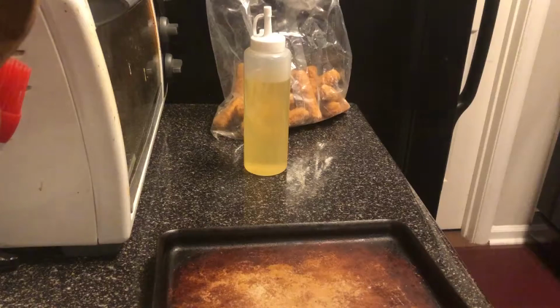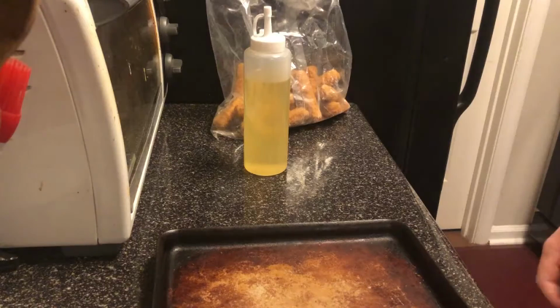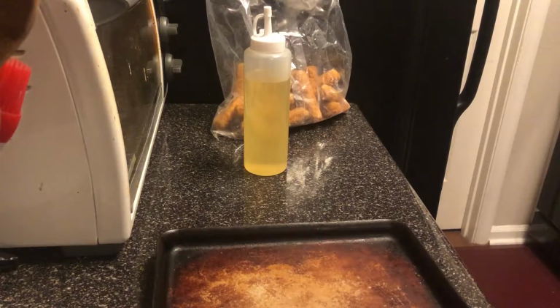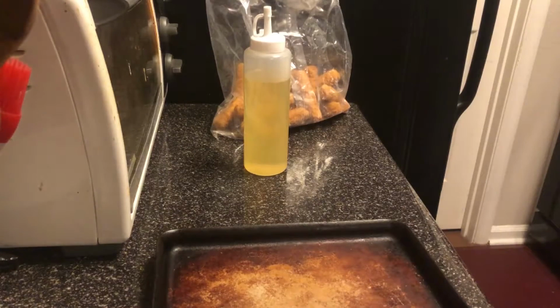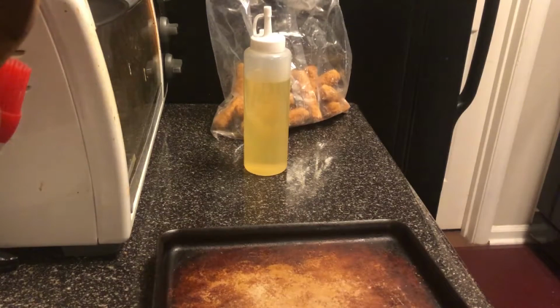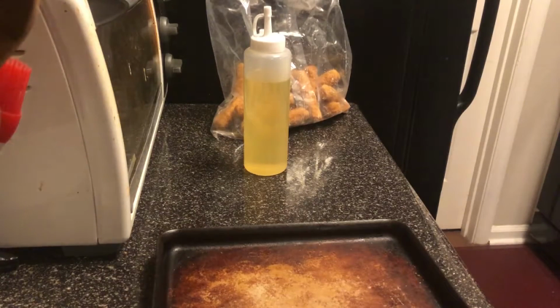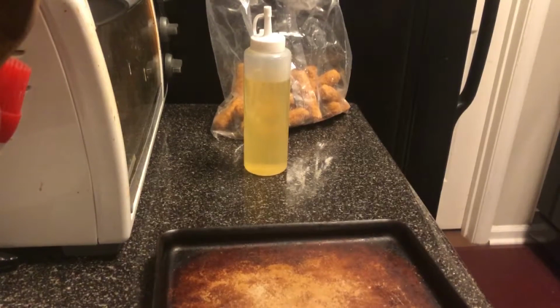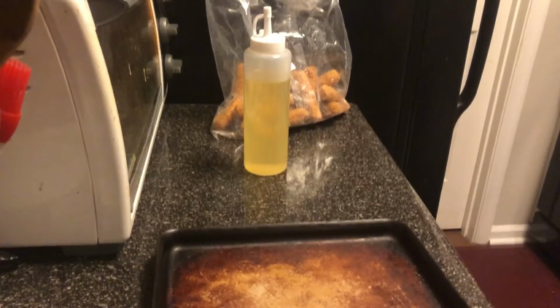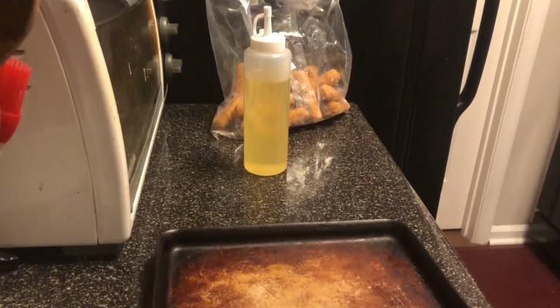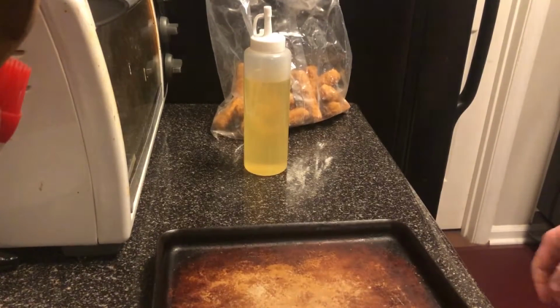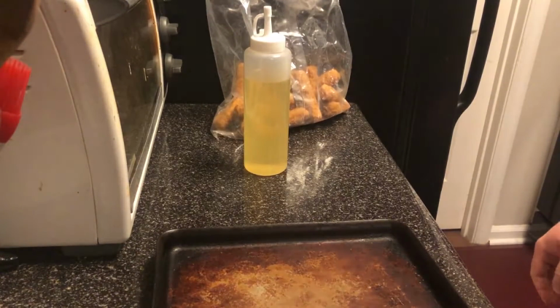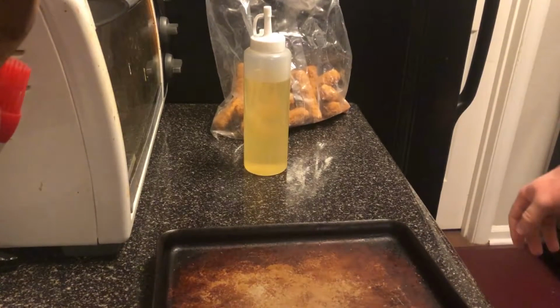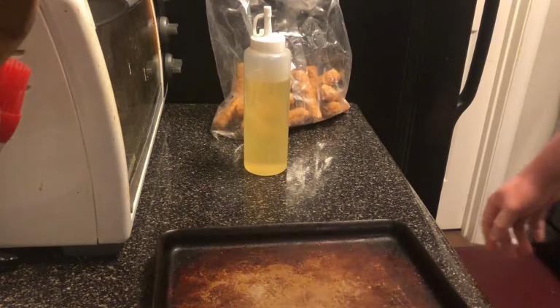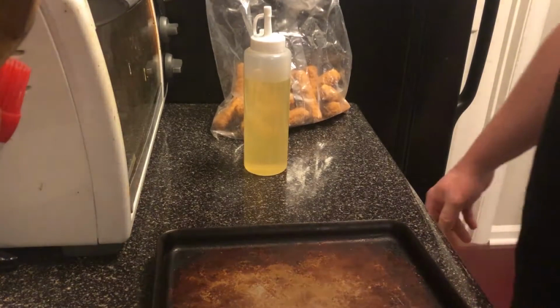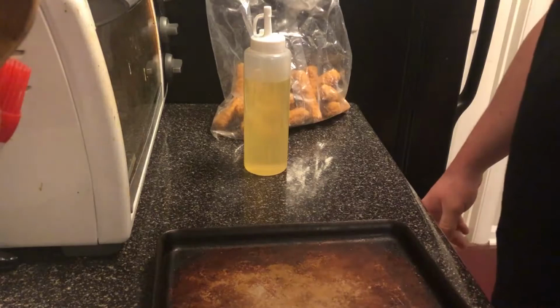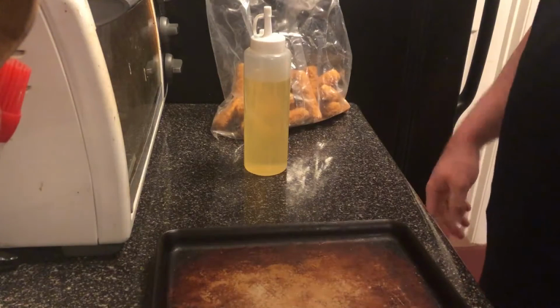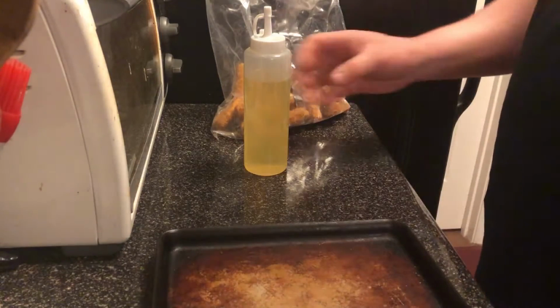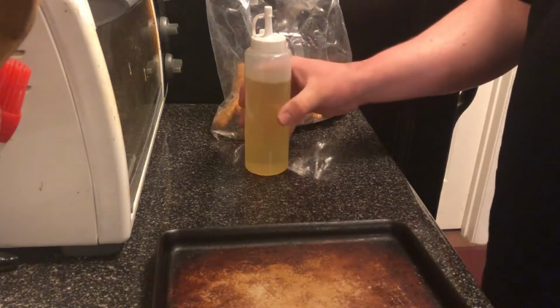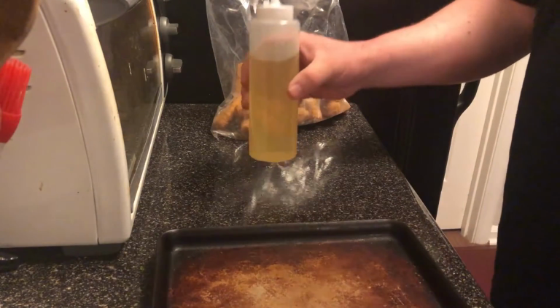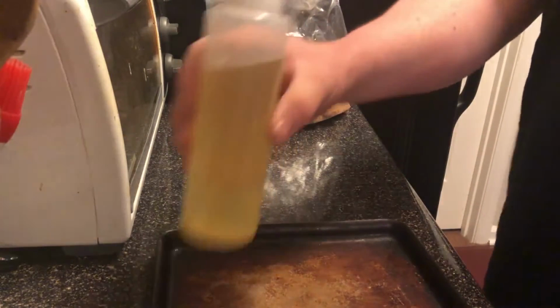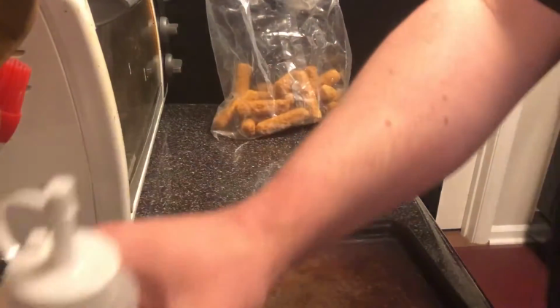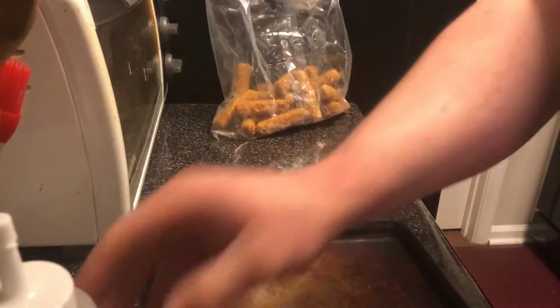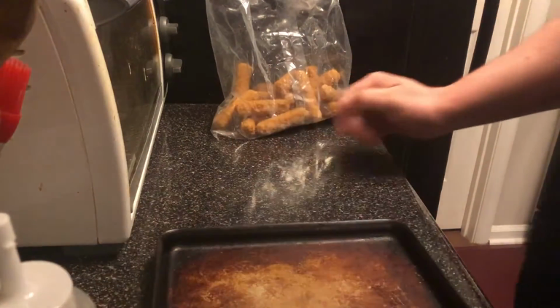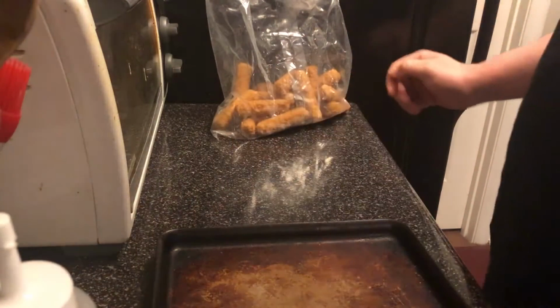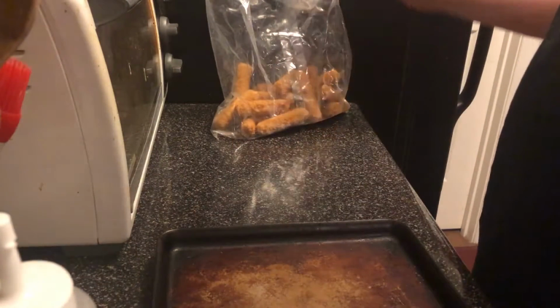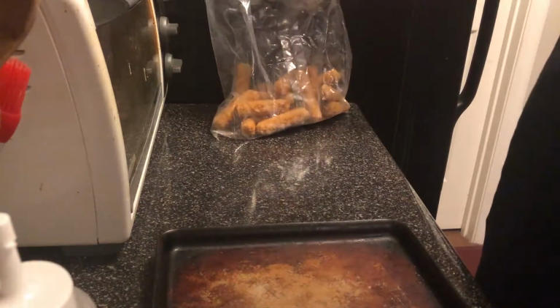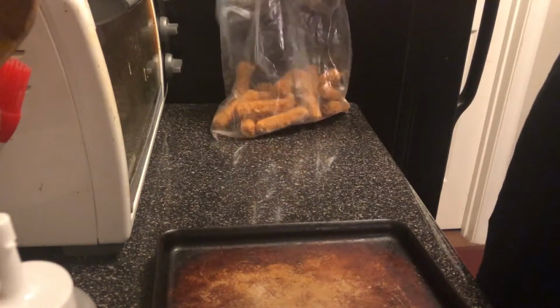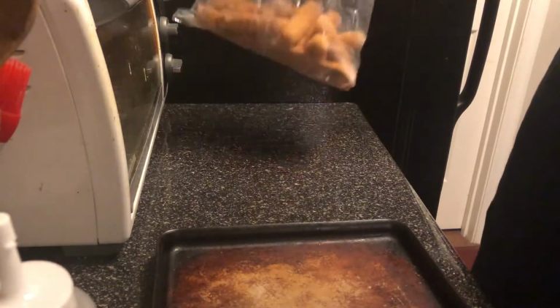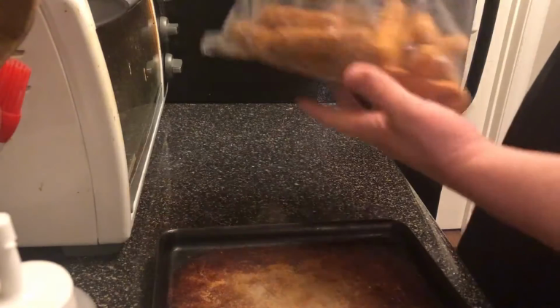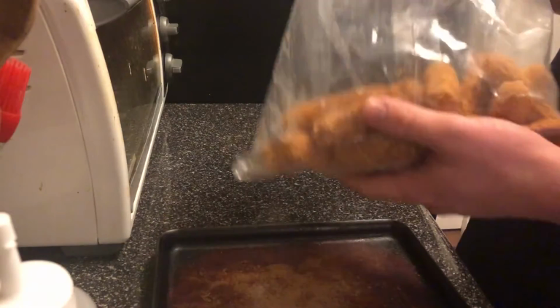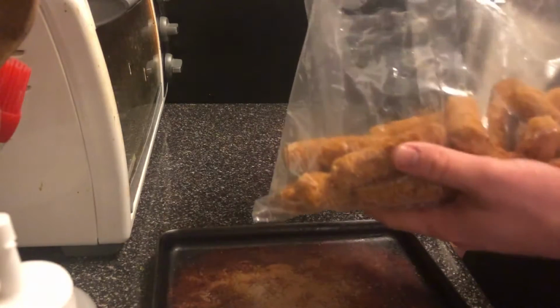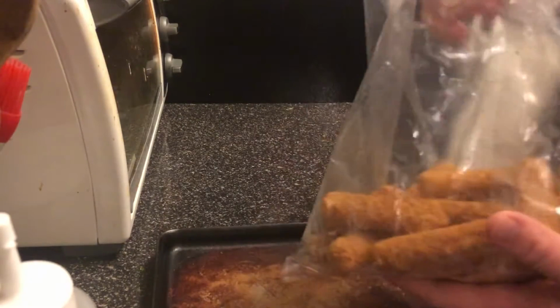All right, today we're going to start with a super simple recipe. Not much of a recipe really, just trying to get food together for a snack. First, we're going to take some mozzarella sticks.